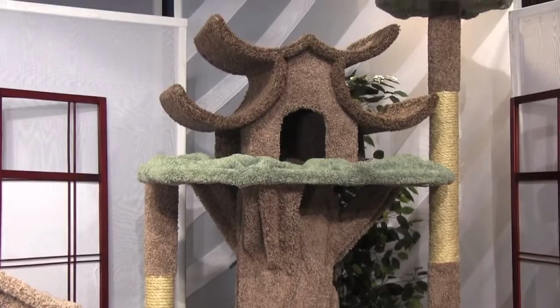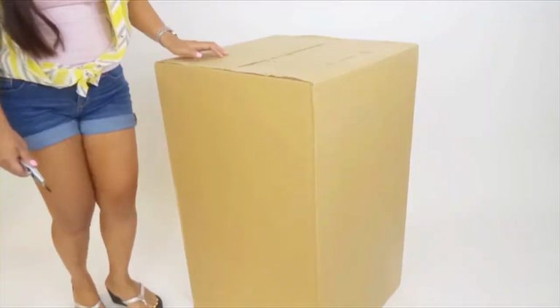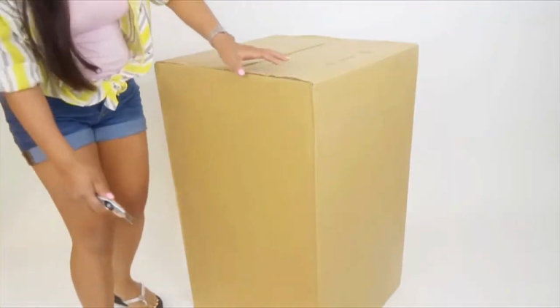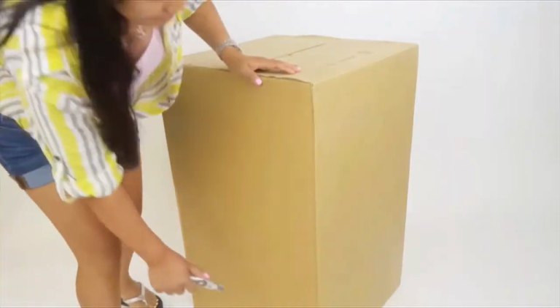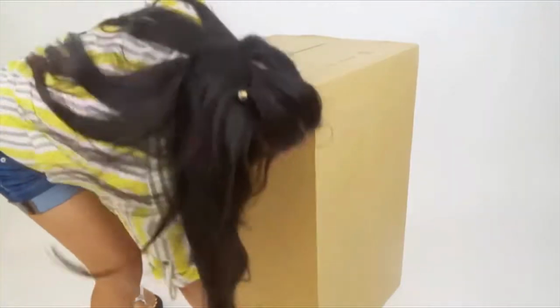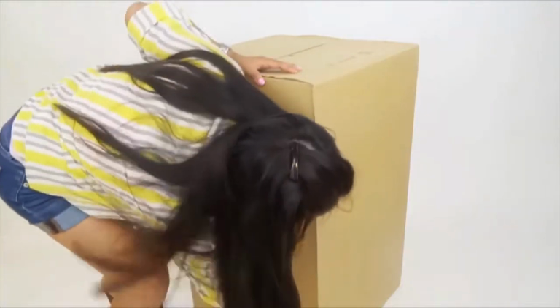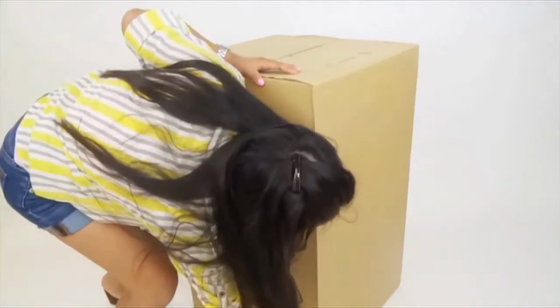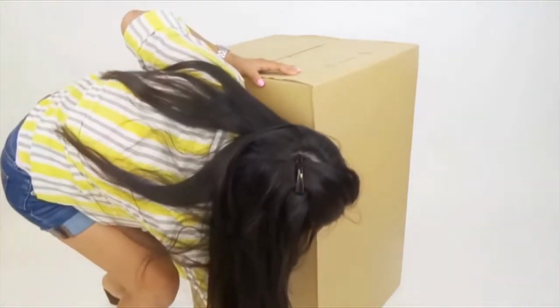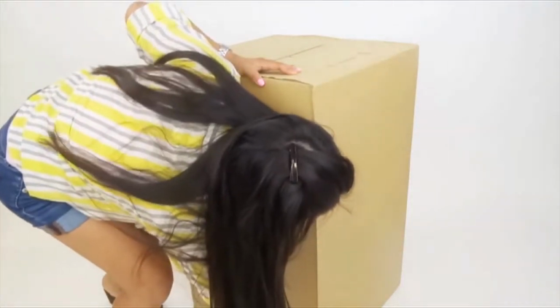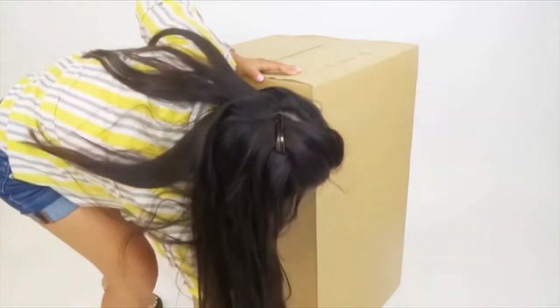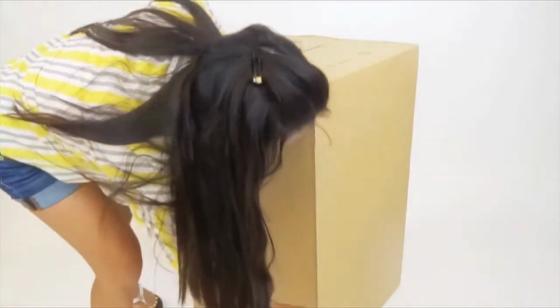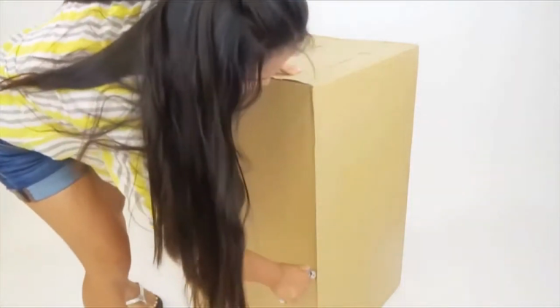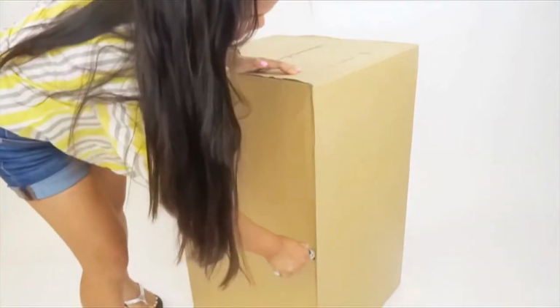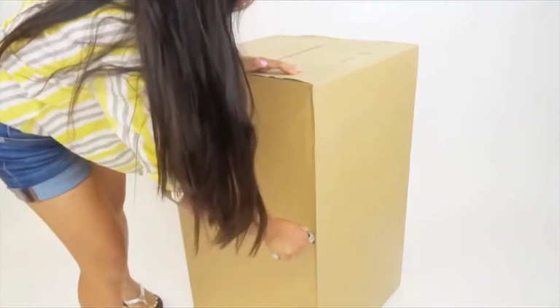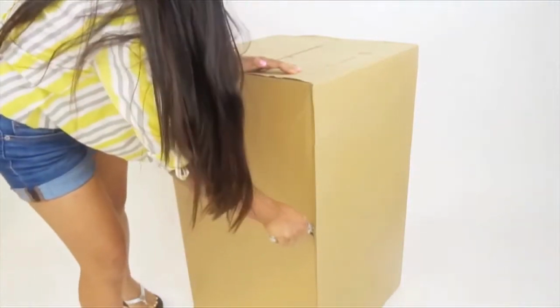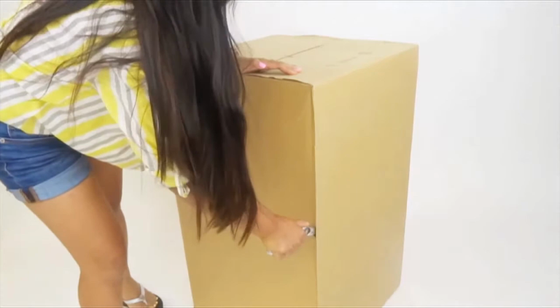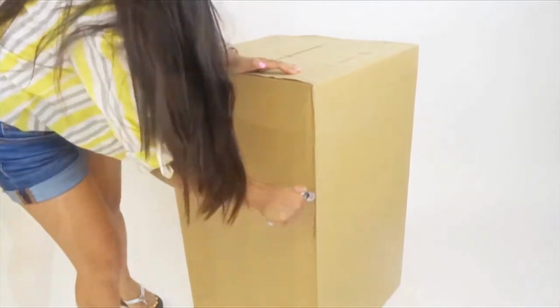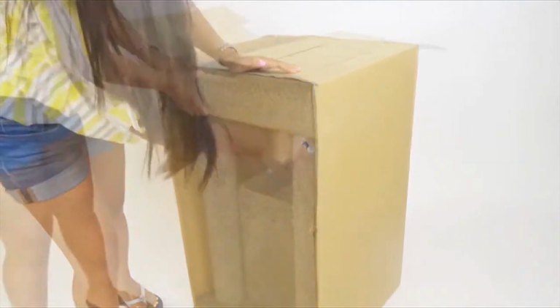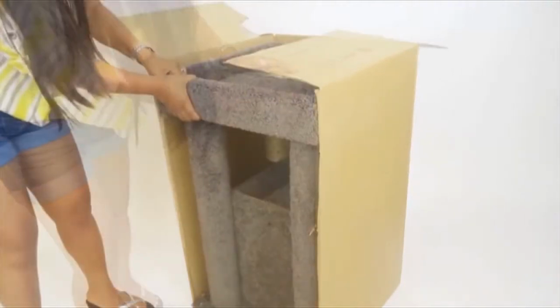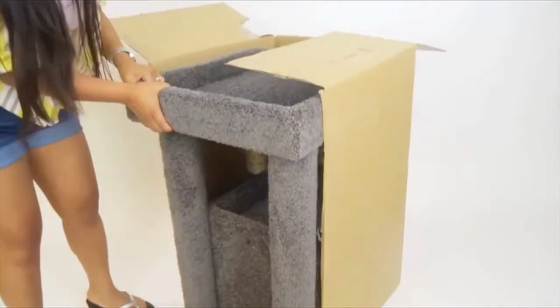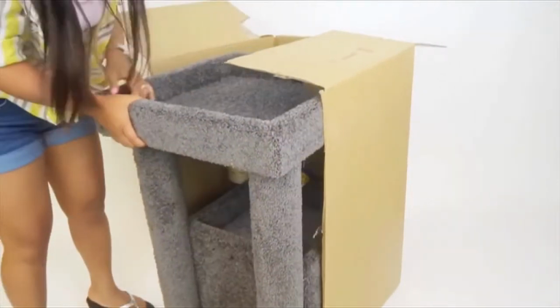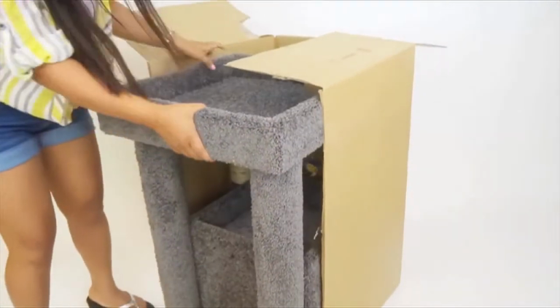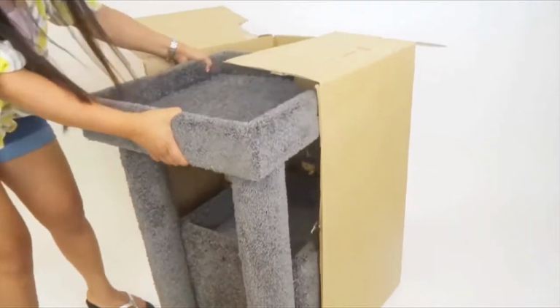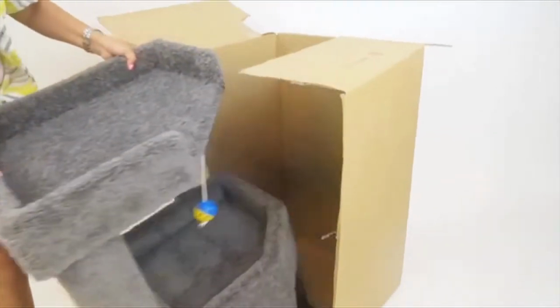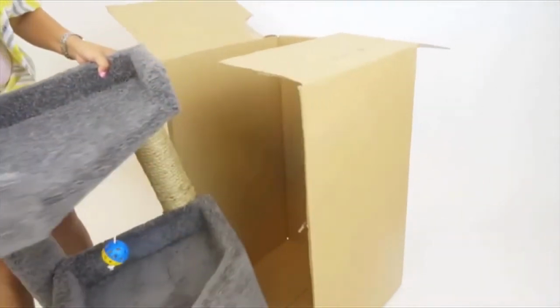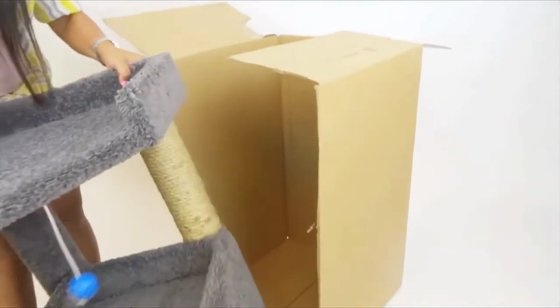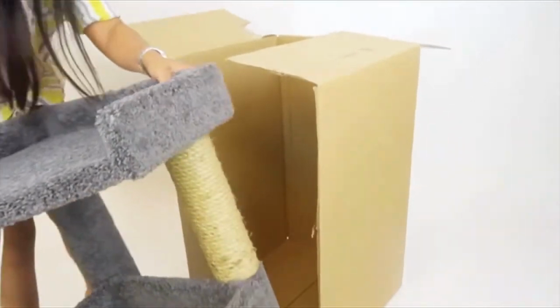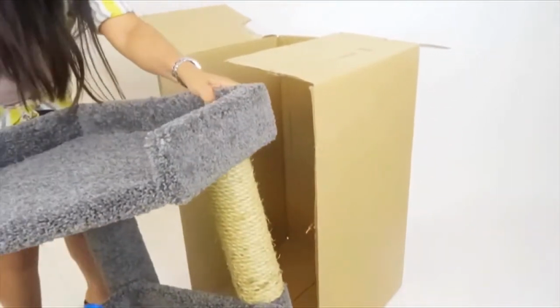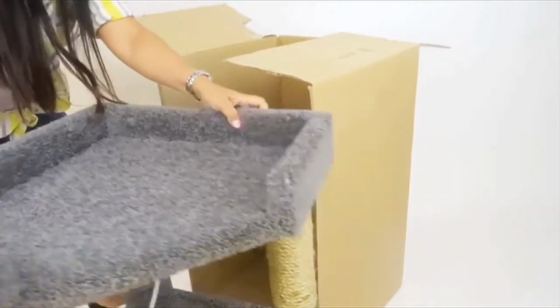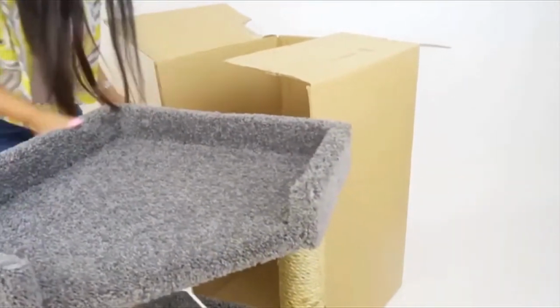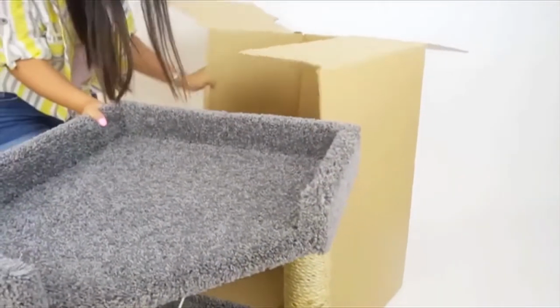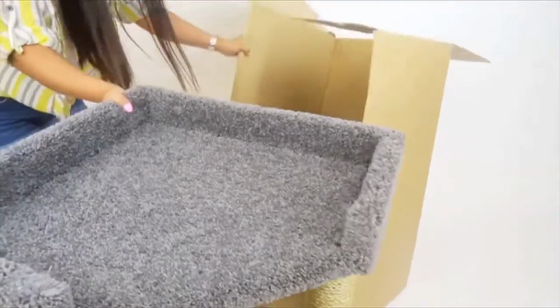A big plus to our product is when you order it, it doesn't come in a box that you're going to spend four hours assembling. It comes fully assembled to your door. You cut the box open, kitty jumps on it and plays.